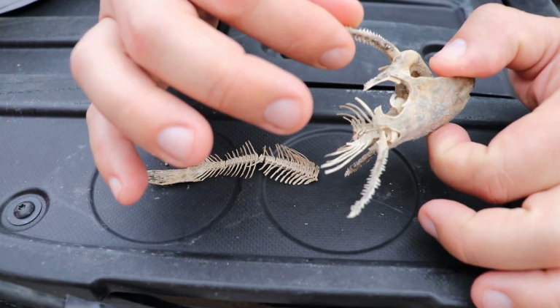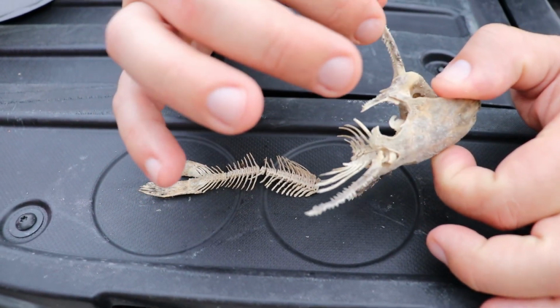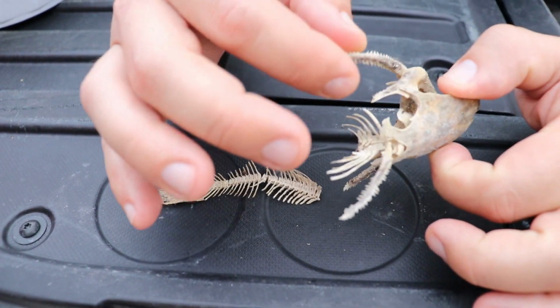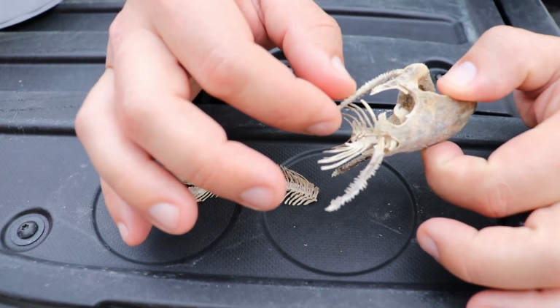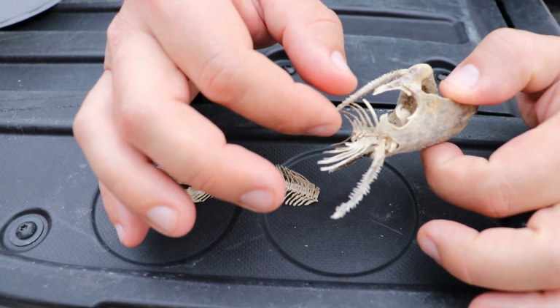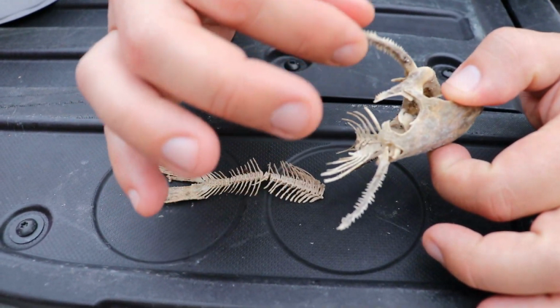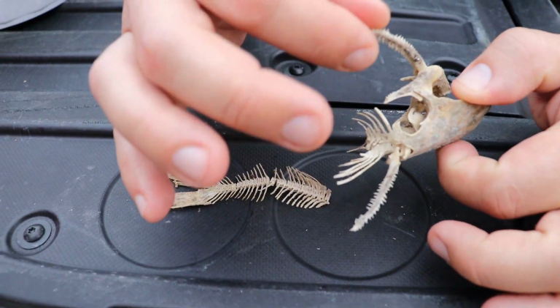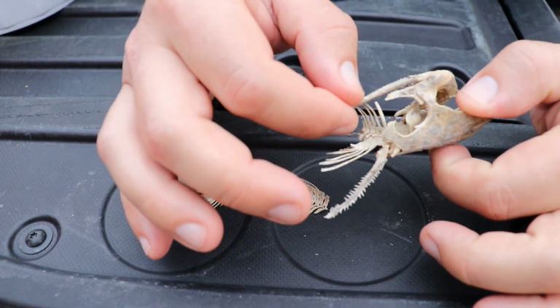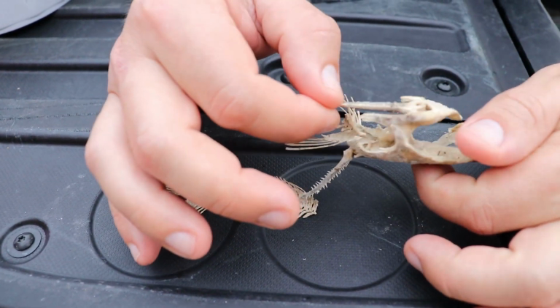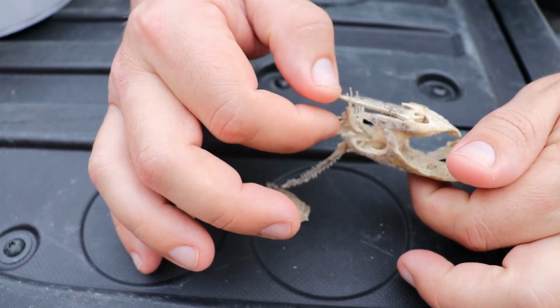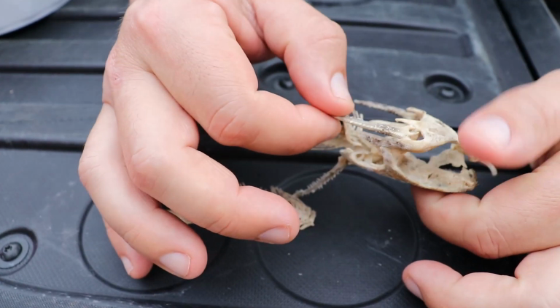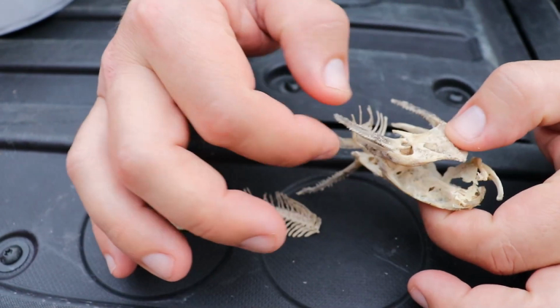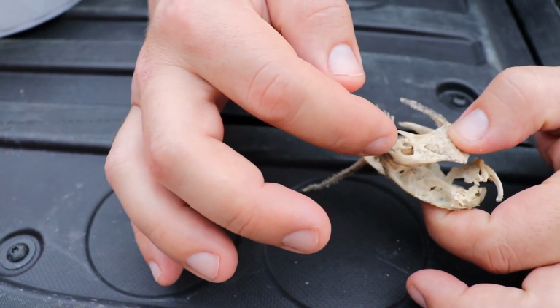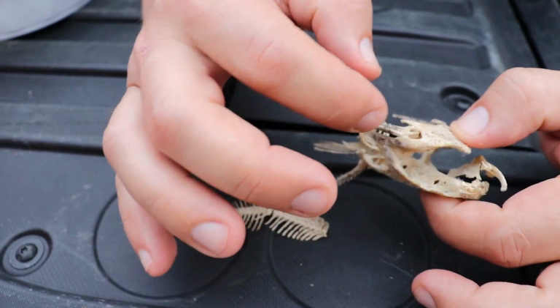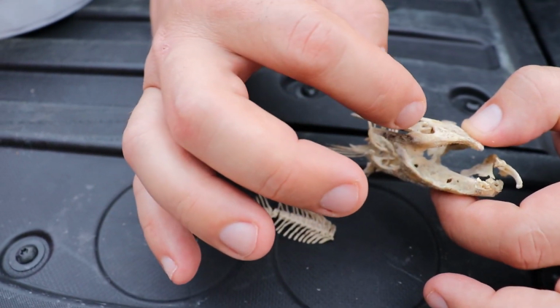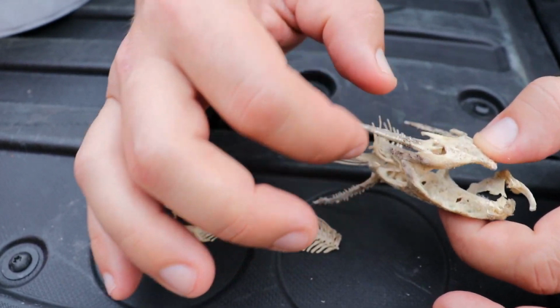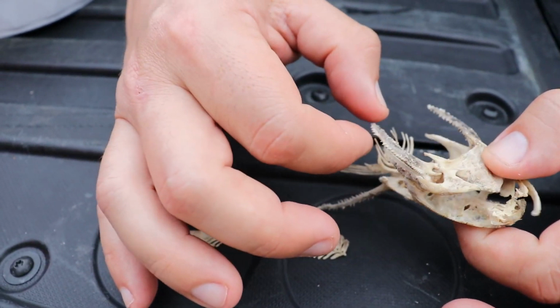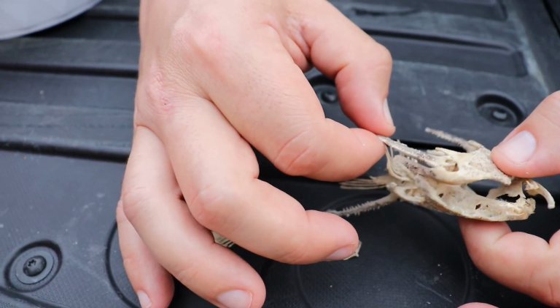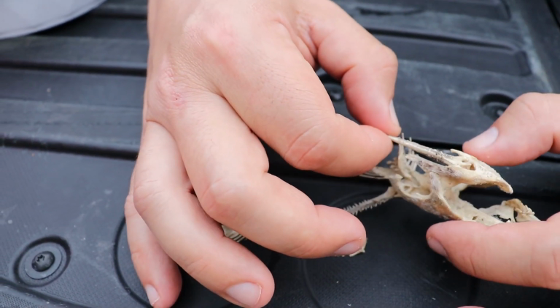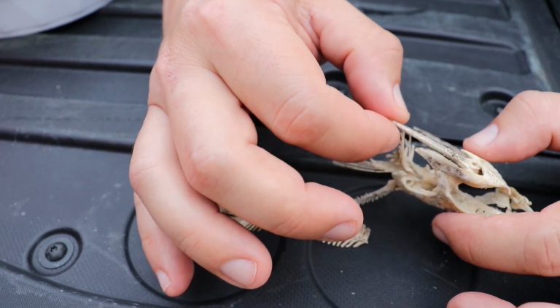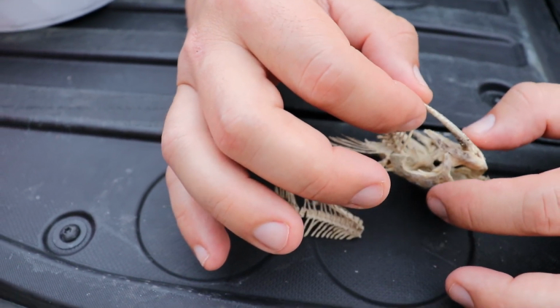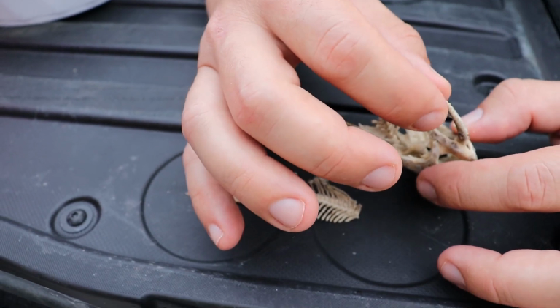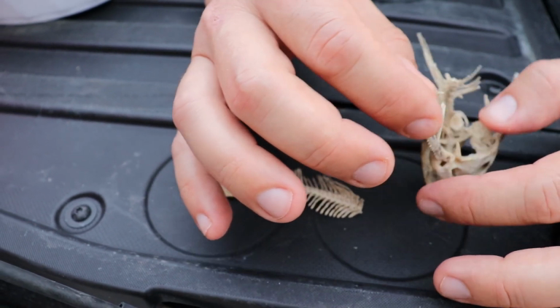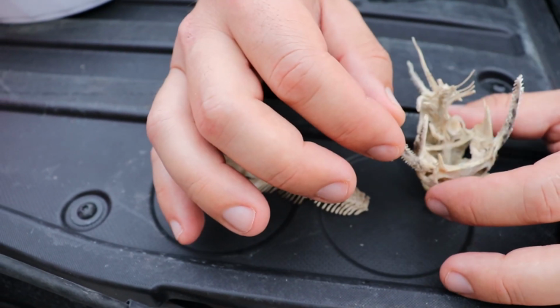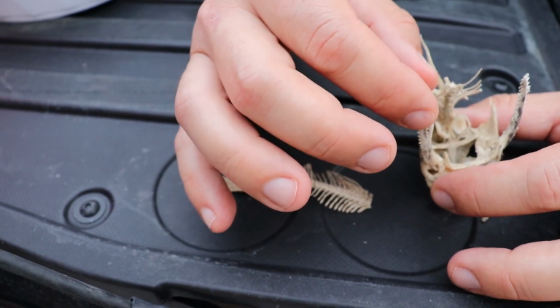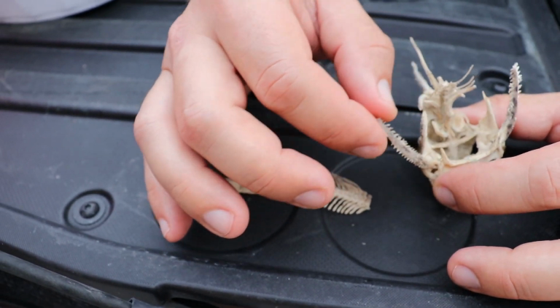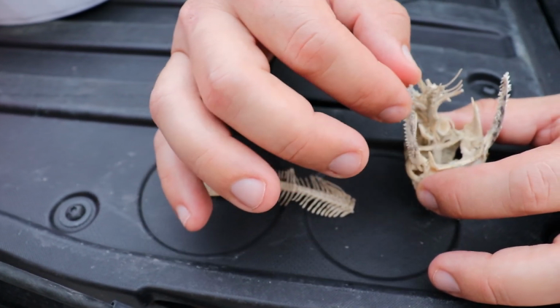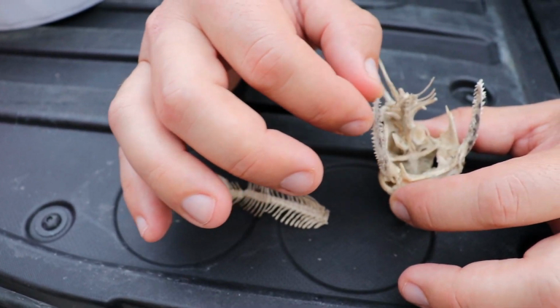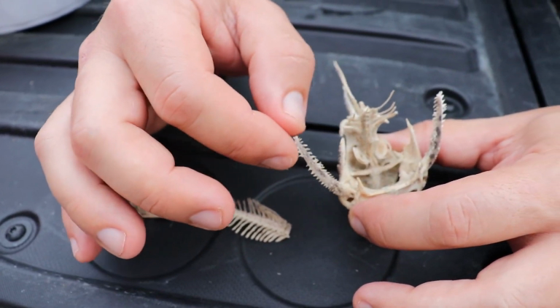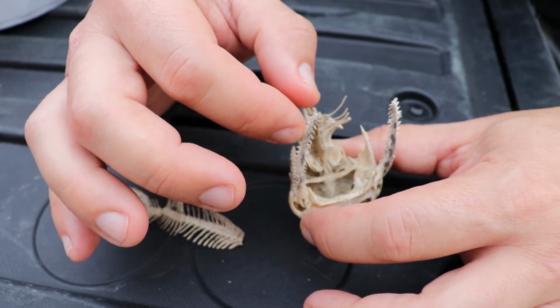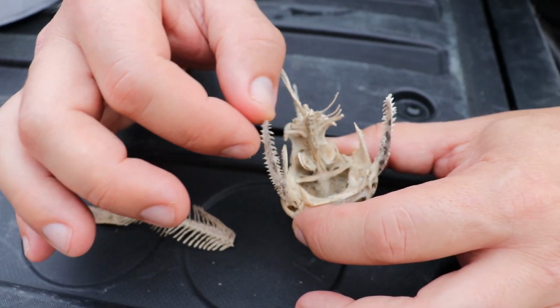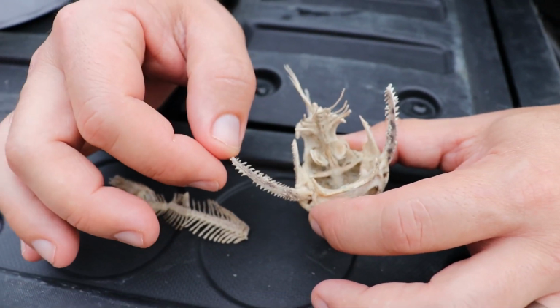Look how cool this is. It's like a toy. Look at the way it's in there — there's a little bug in there still eating a little bit. The mechanism inside is amazing to see how the bones just move in and out.